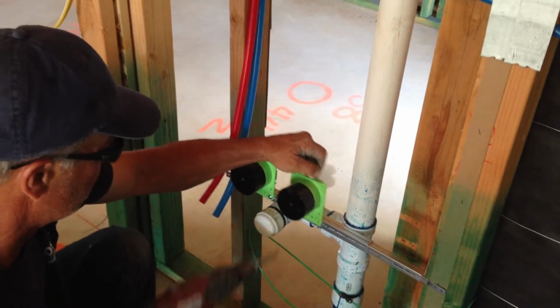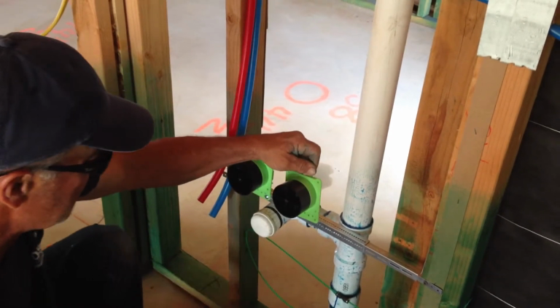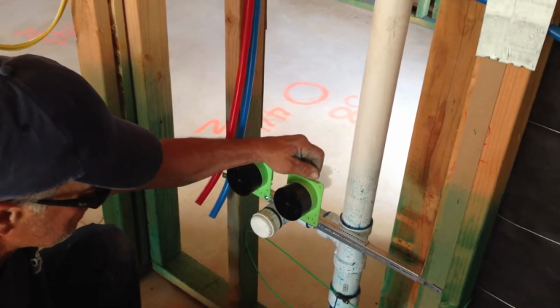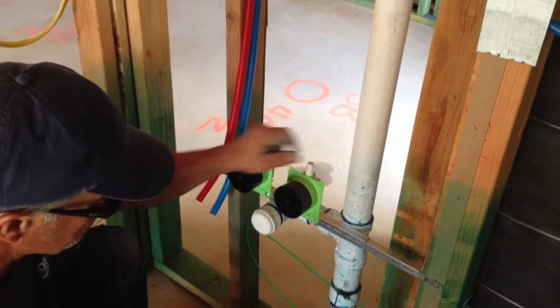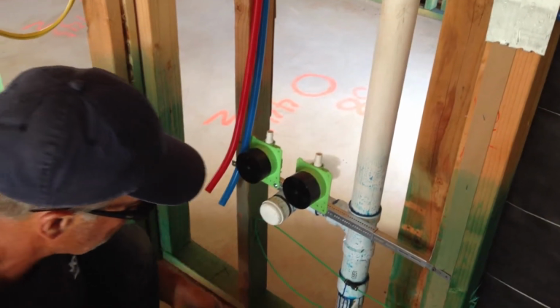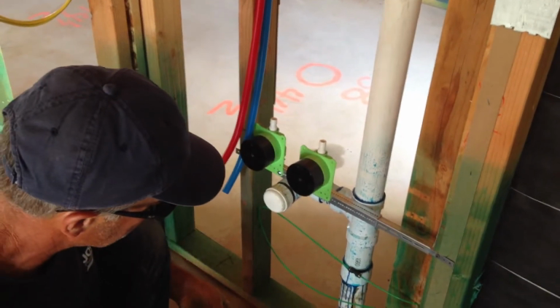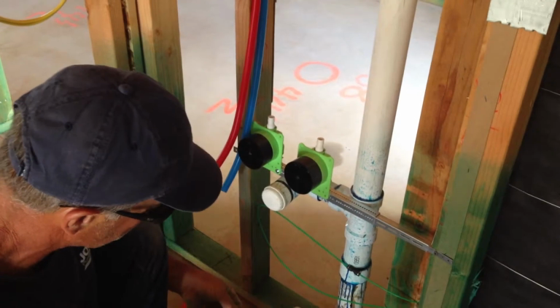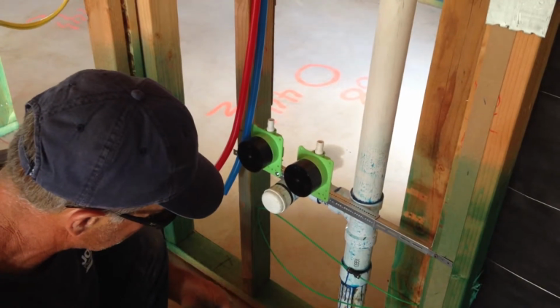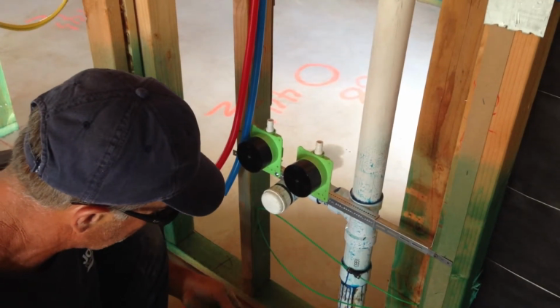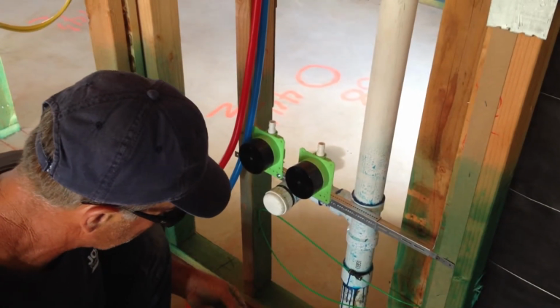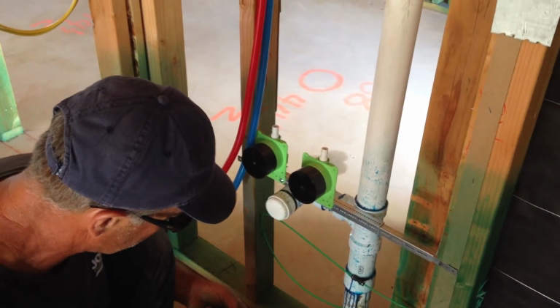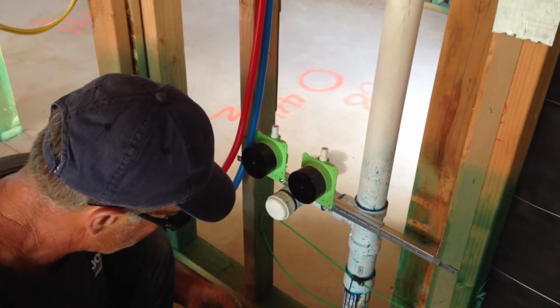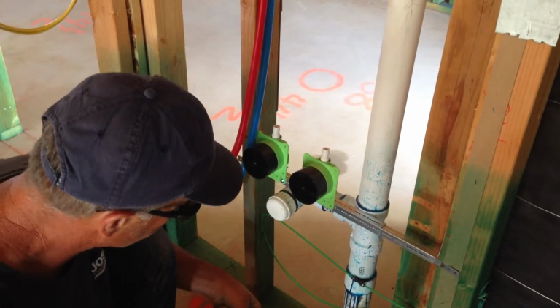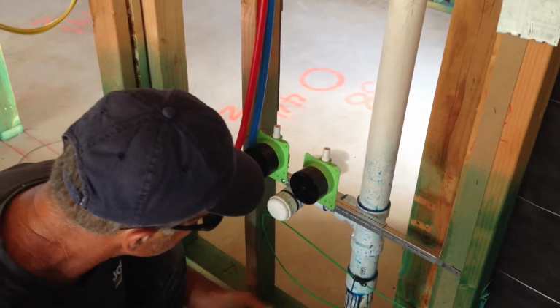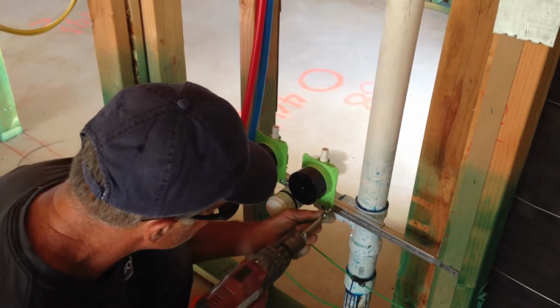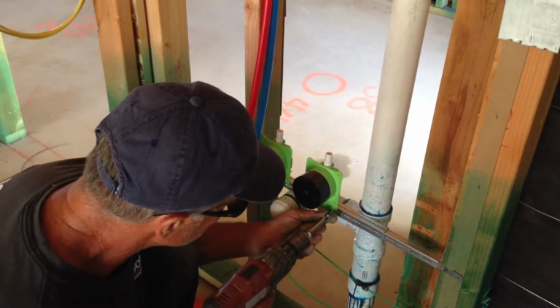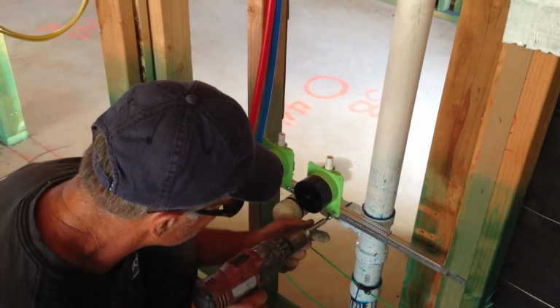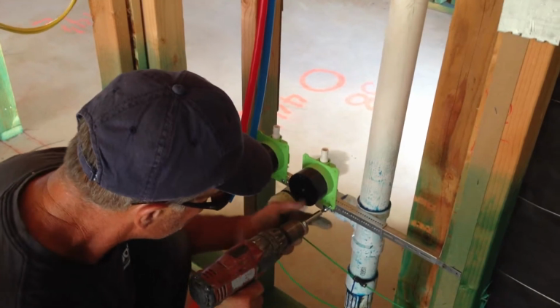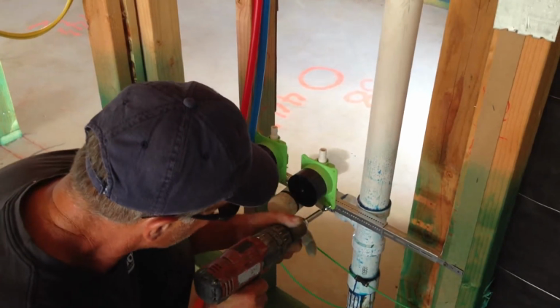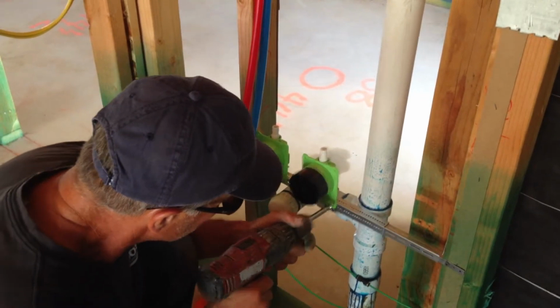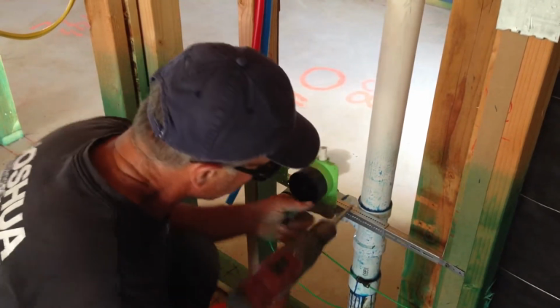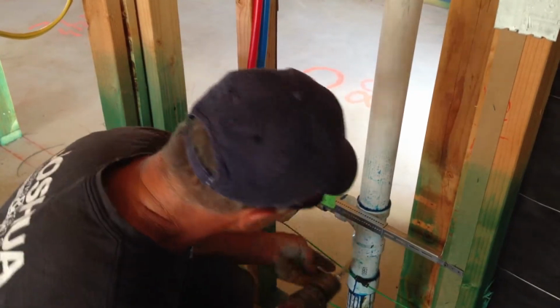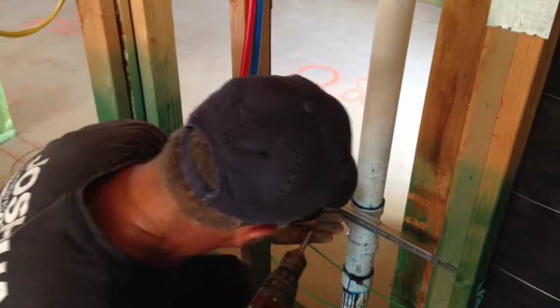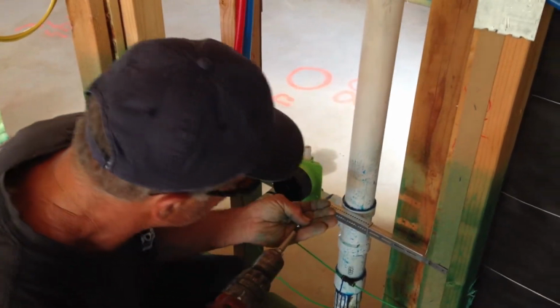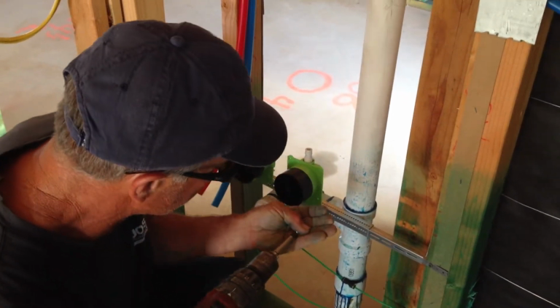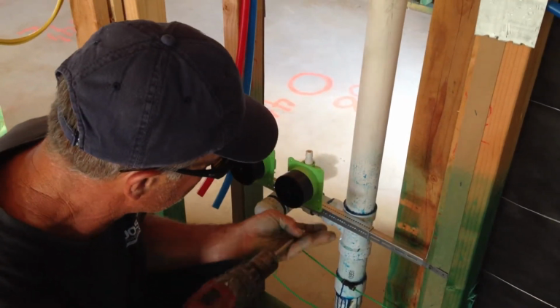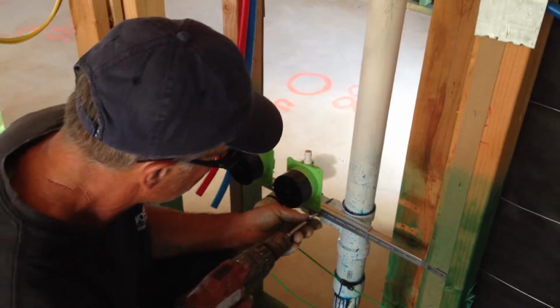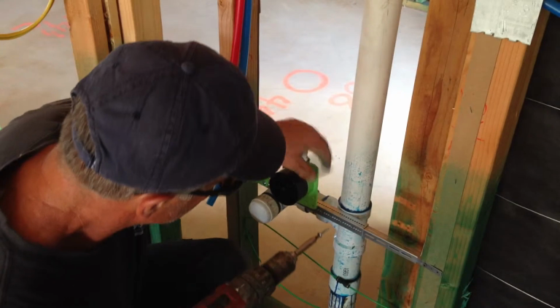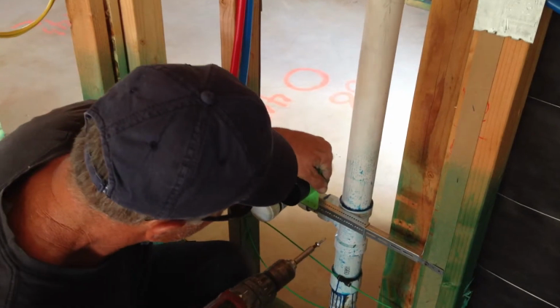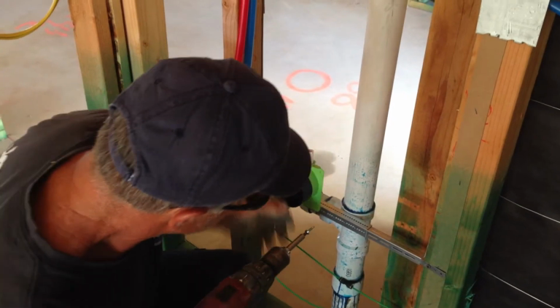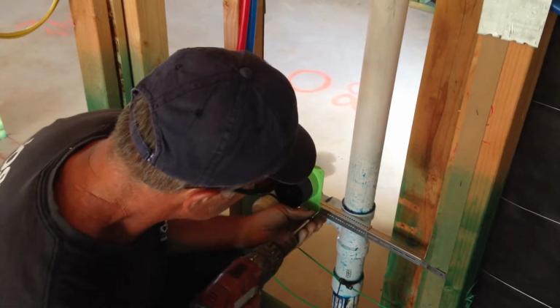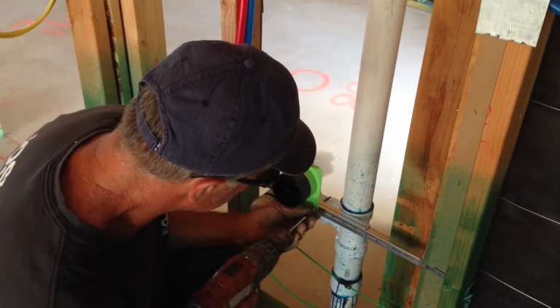If I was hanging these instead of all those other brackets, those are real time consuming. That was my biggest complaint when we first started using them. You've got to do three different jobs to get one of those to go on. Yeah, dude, these are not easy.